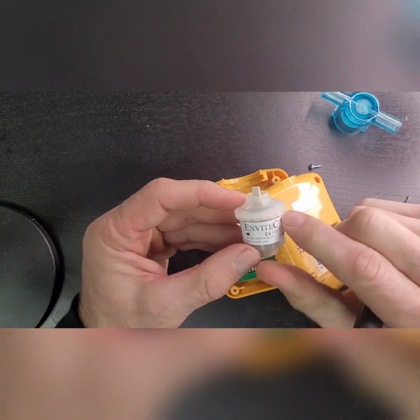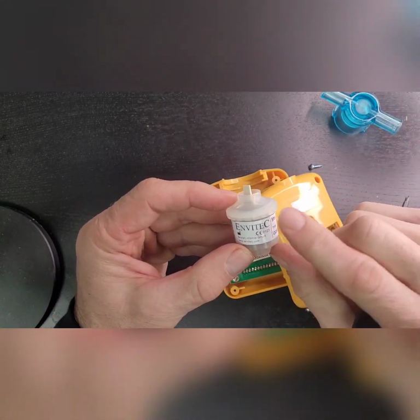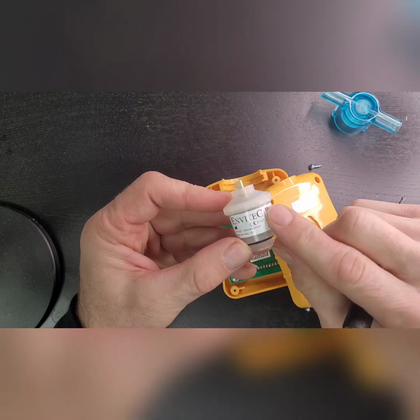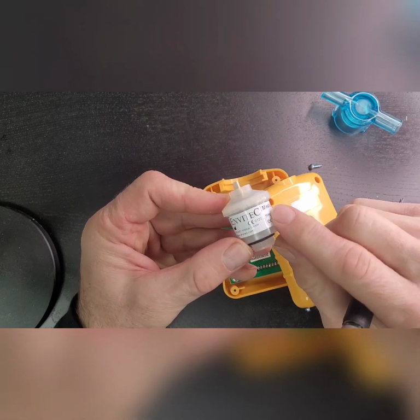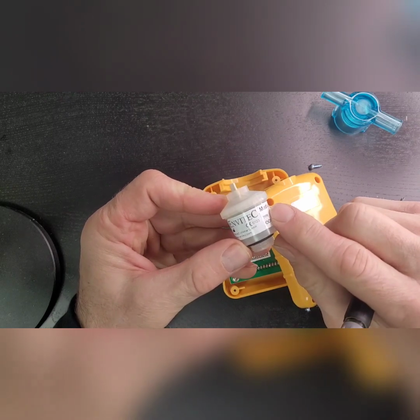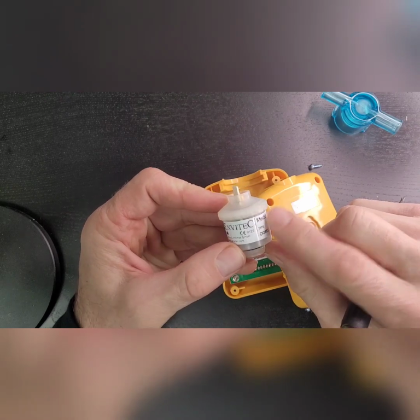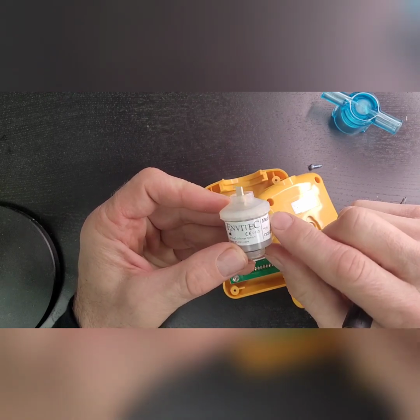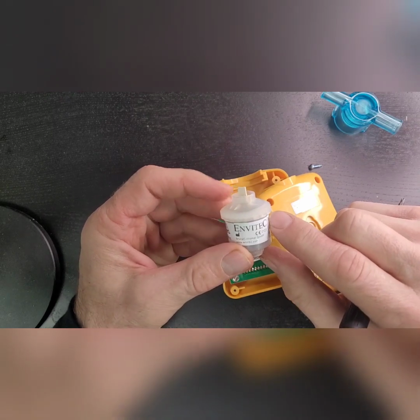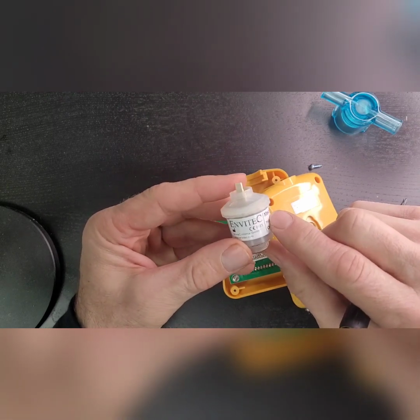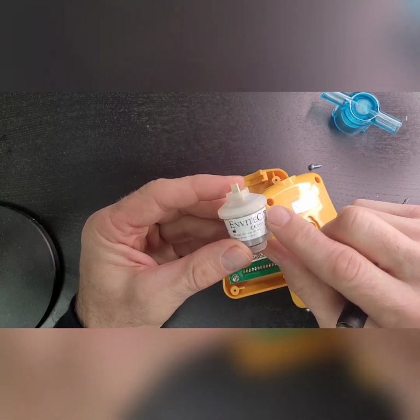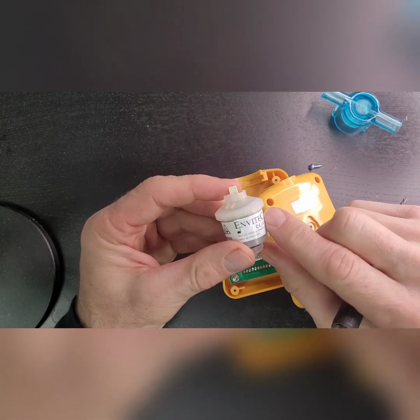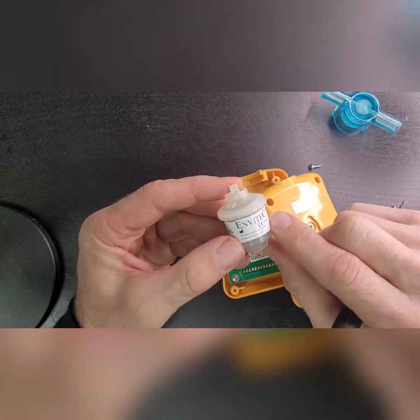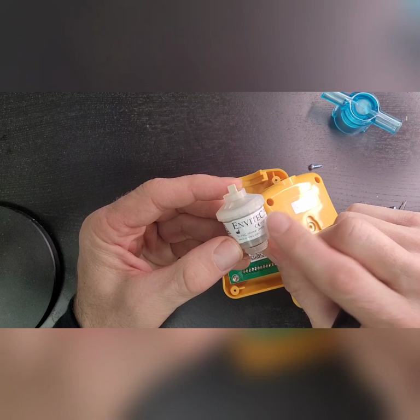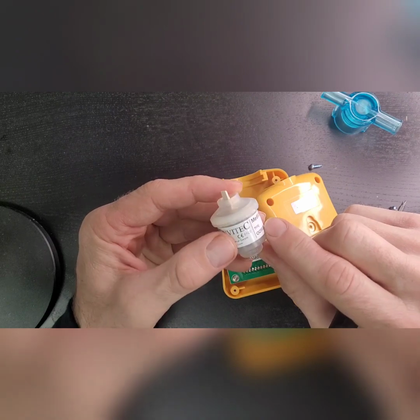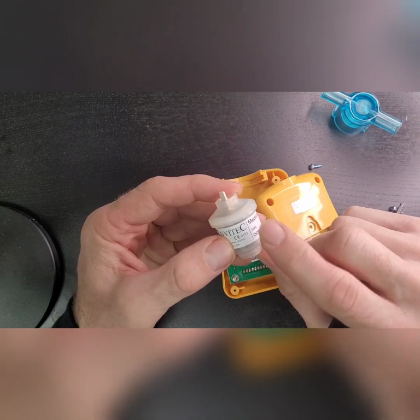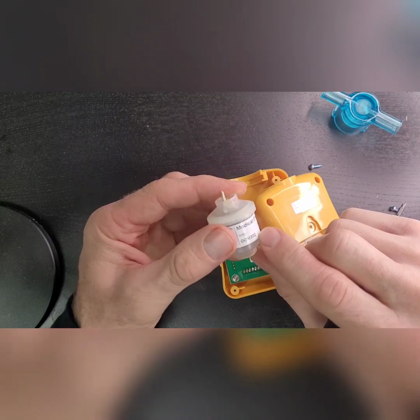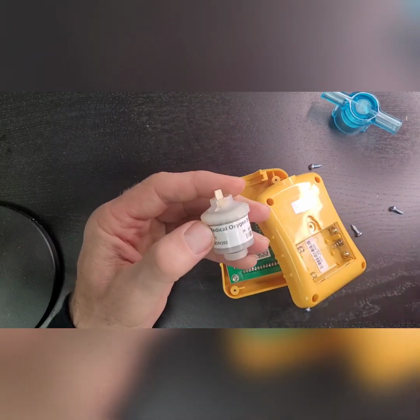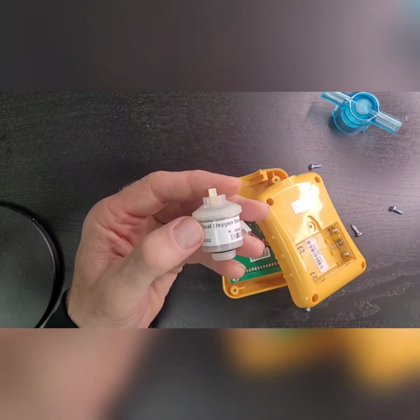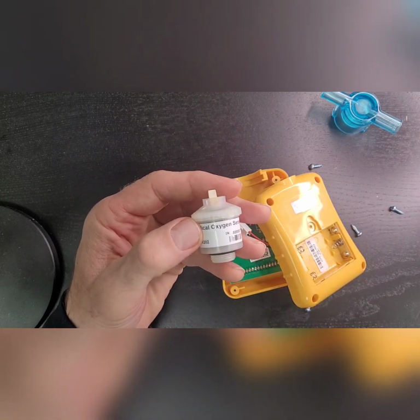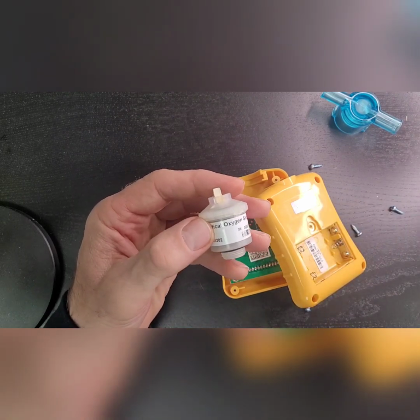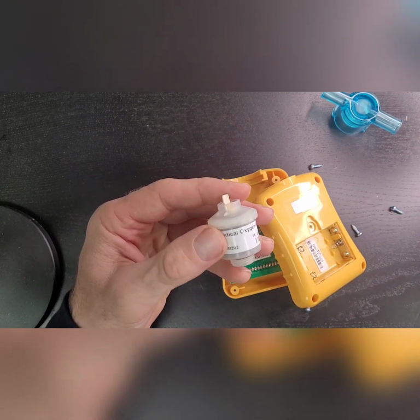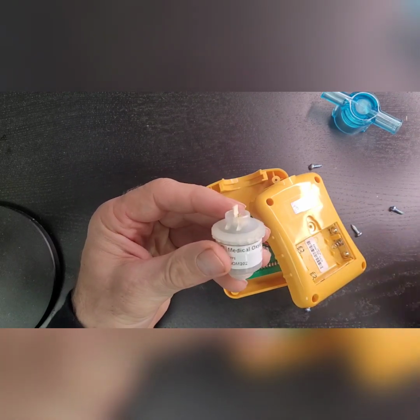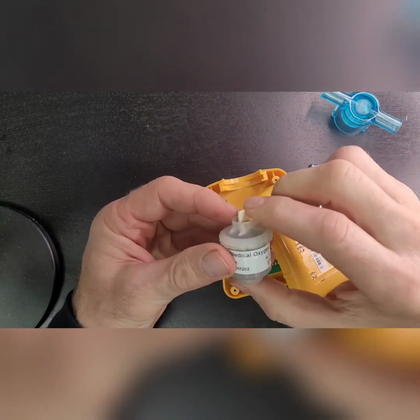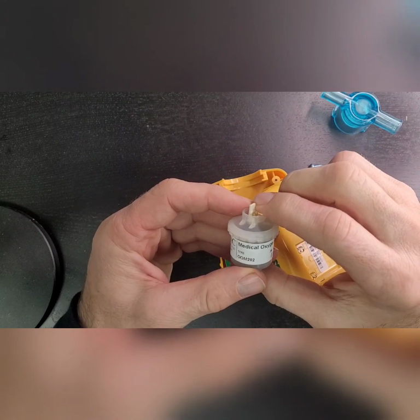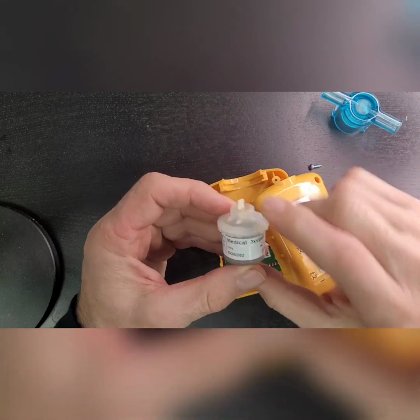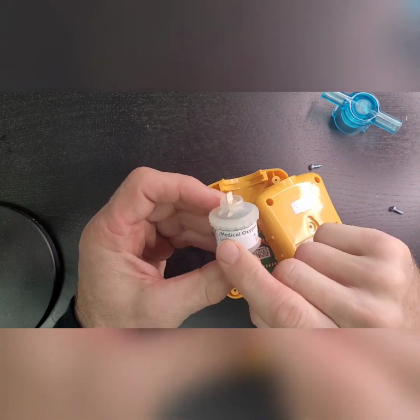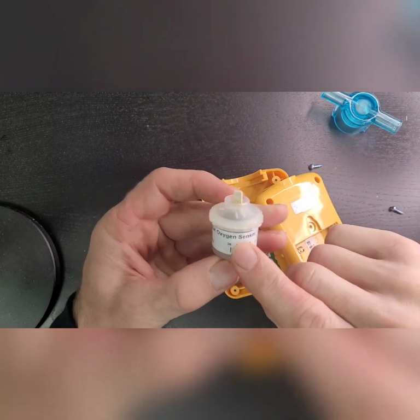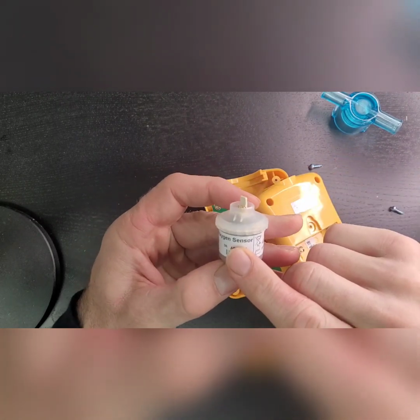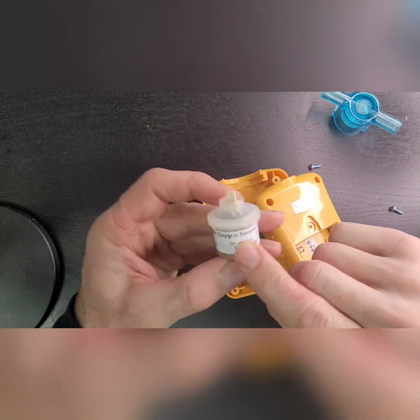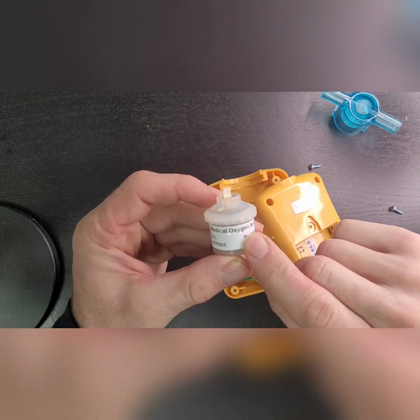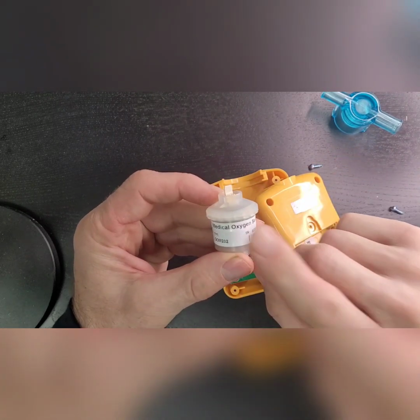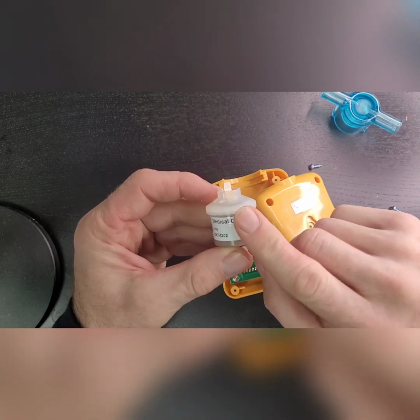These are NVTech Honeywell sensors. We sell these but you can also buy them from other retailers. These are made in Germany — NVTech Honeywell sensors, fantastic sensors that have proven themselves over many years as medical oxygen sensors.